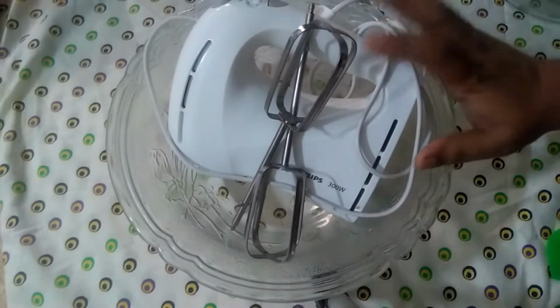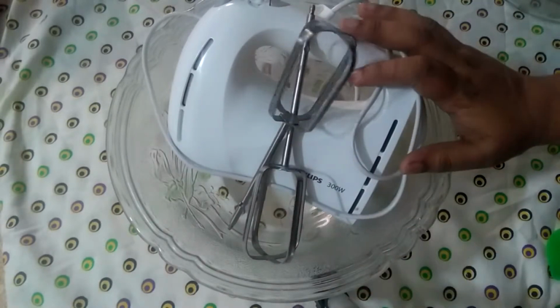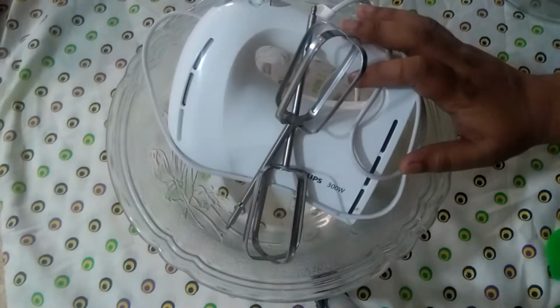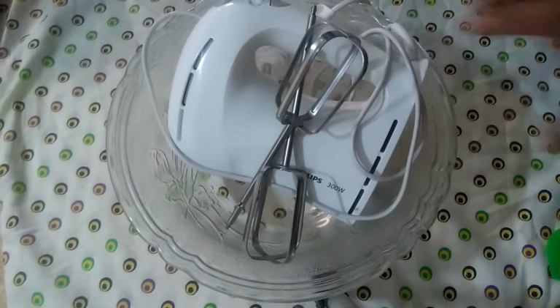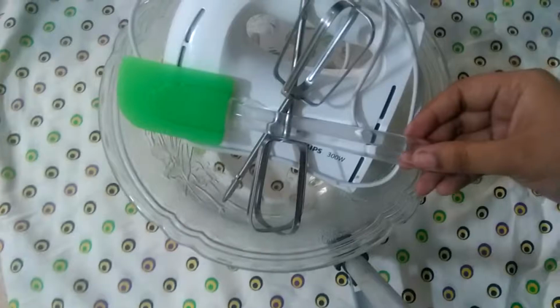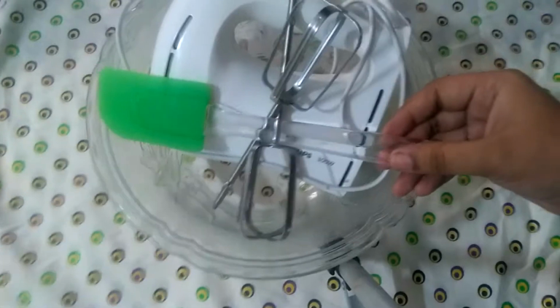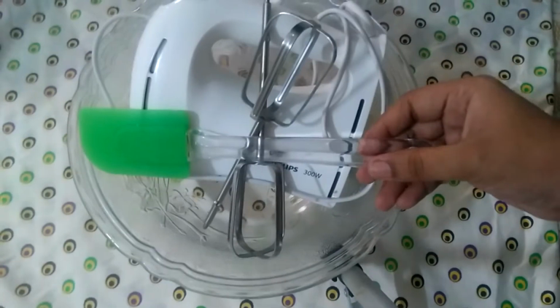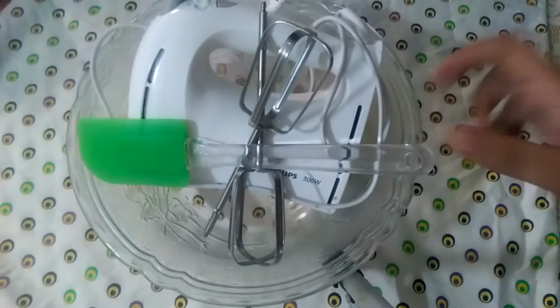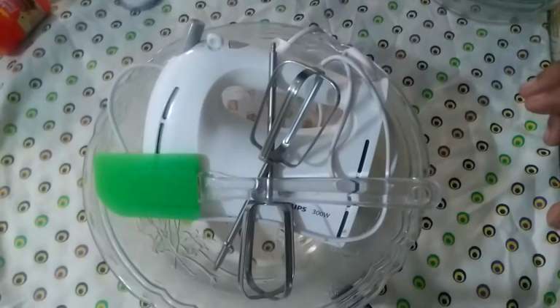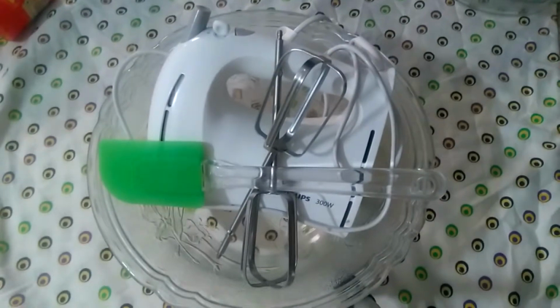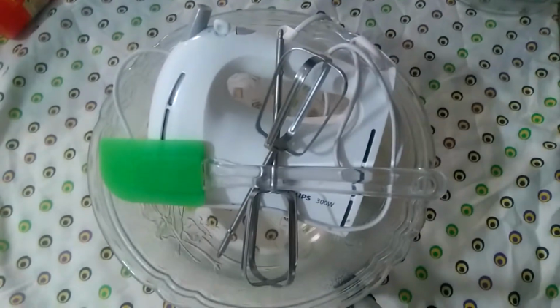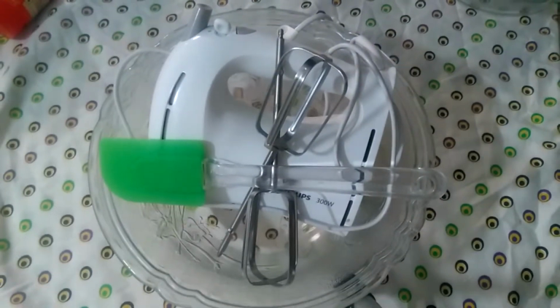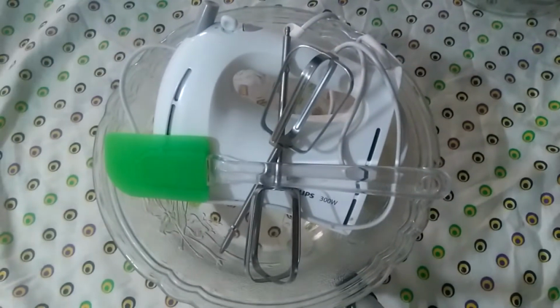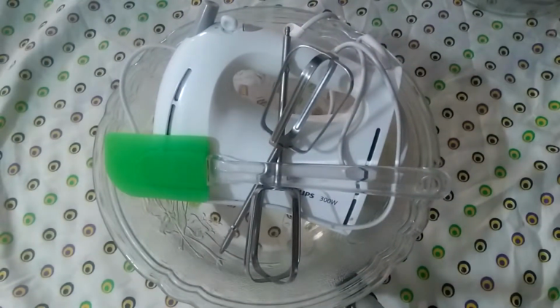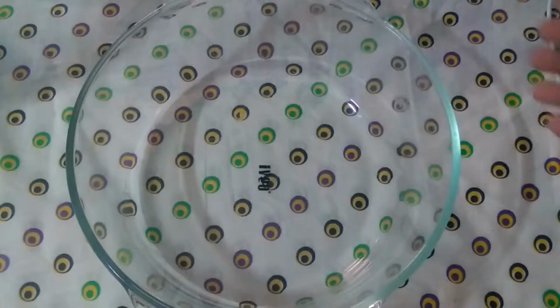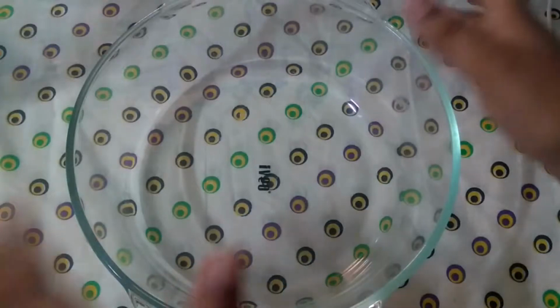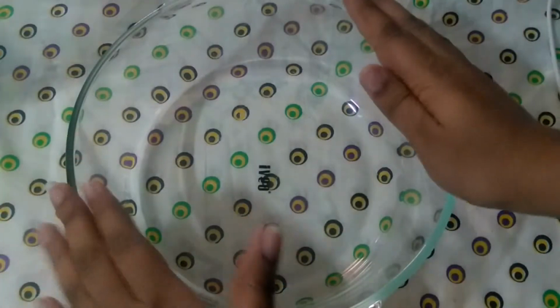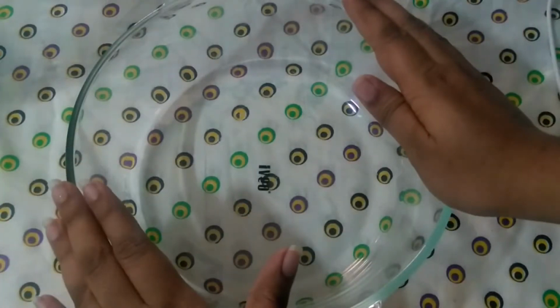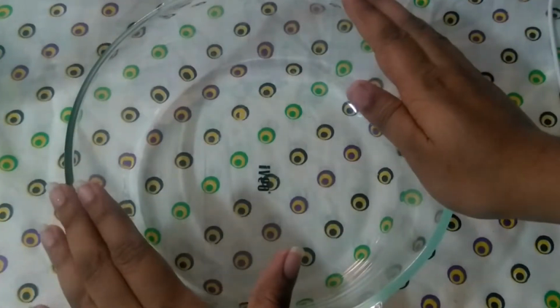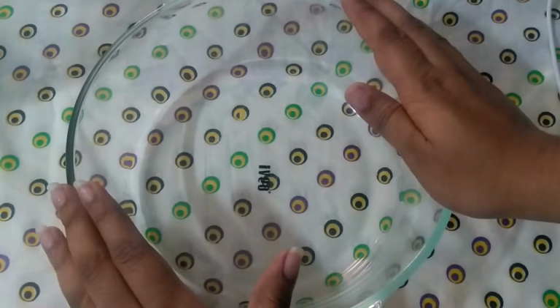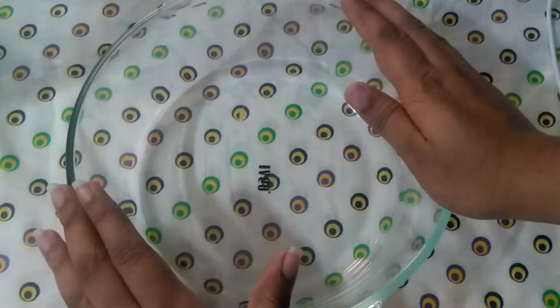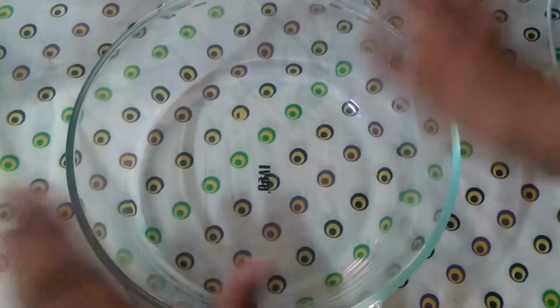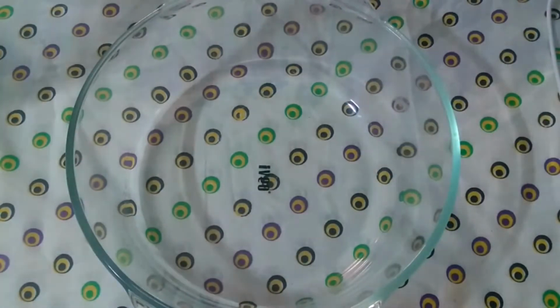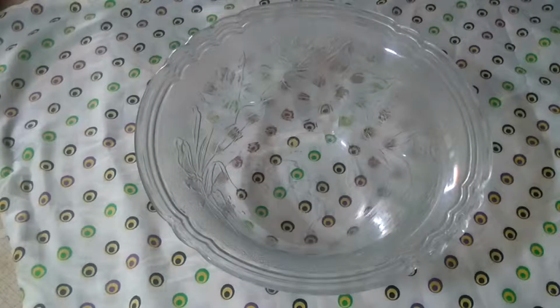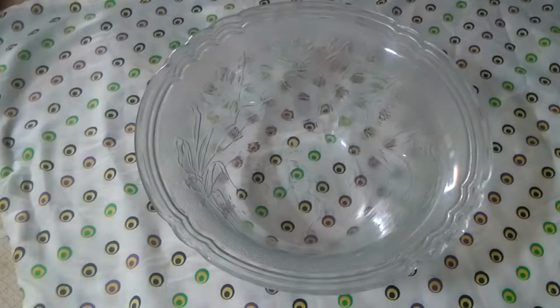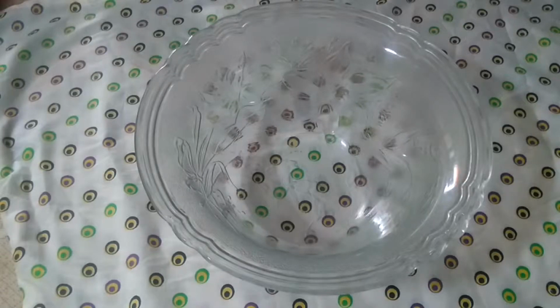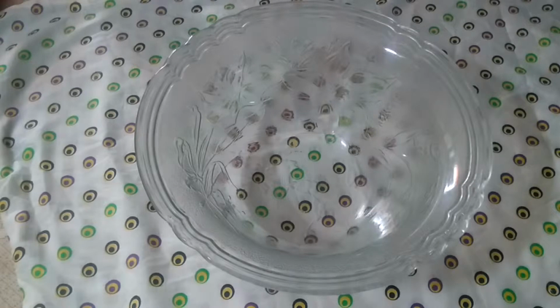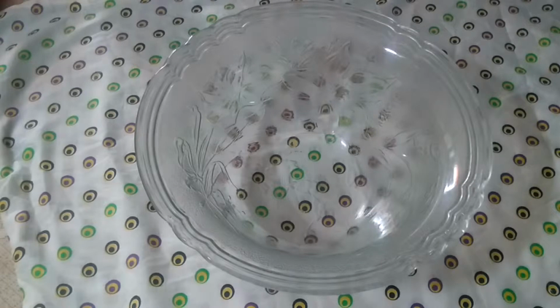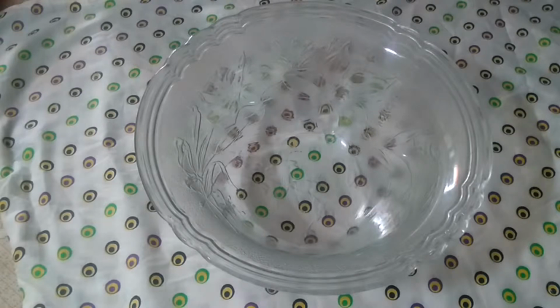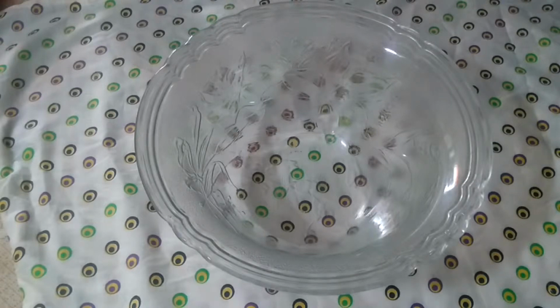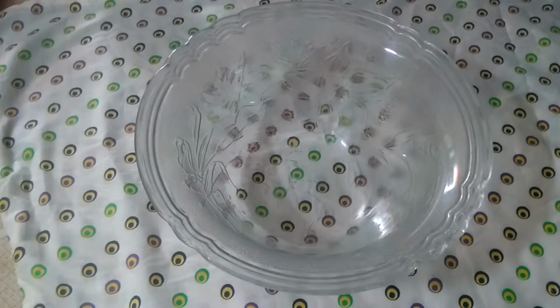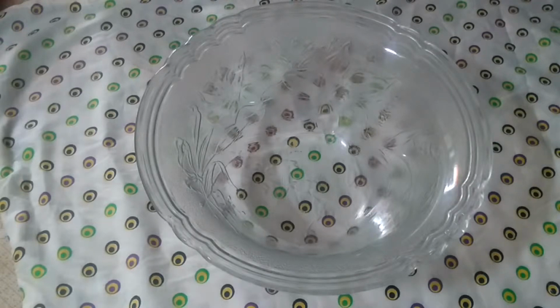Equipment needed: 1 plate, a spatula. Now we want to make the cake.